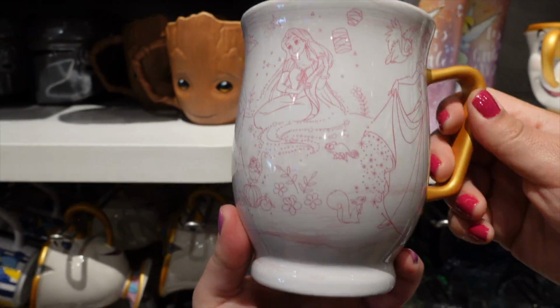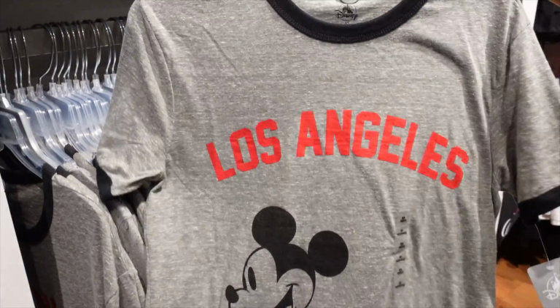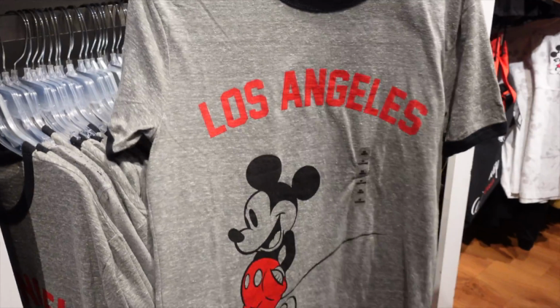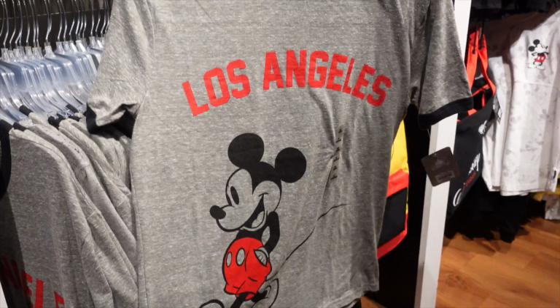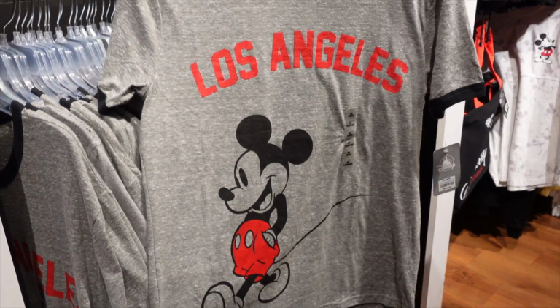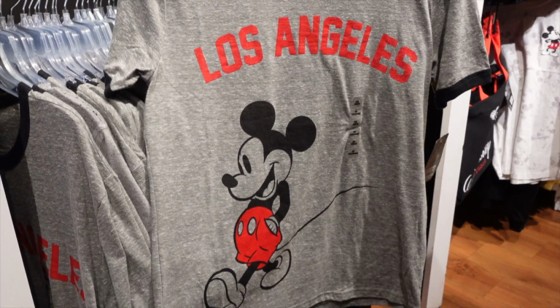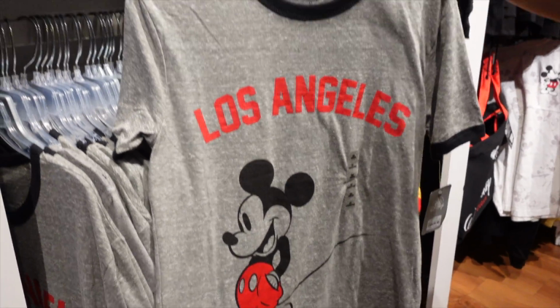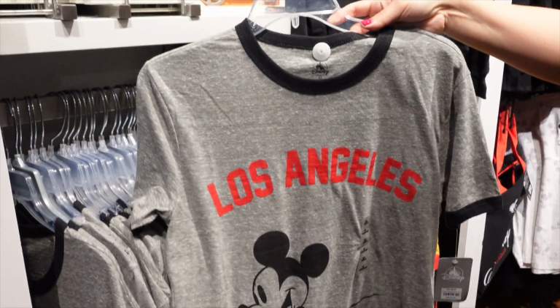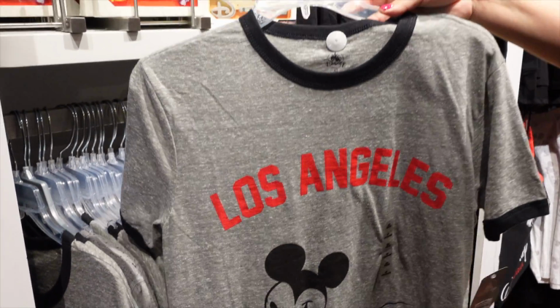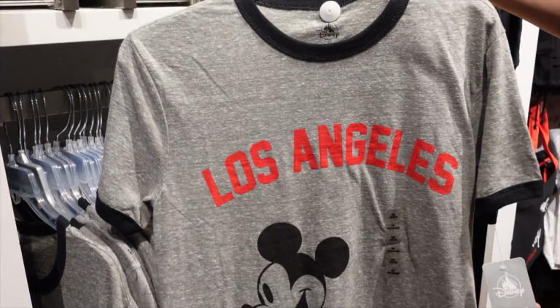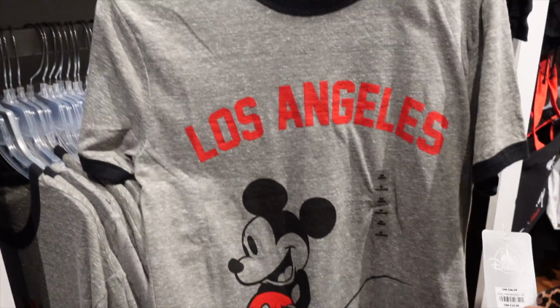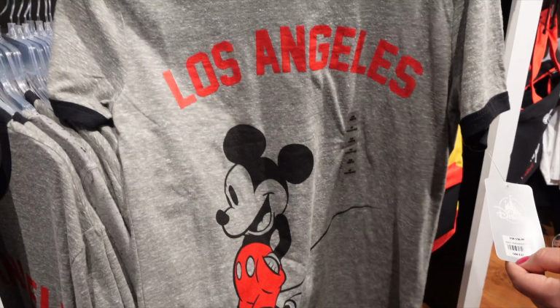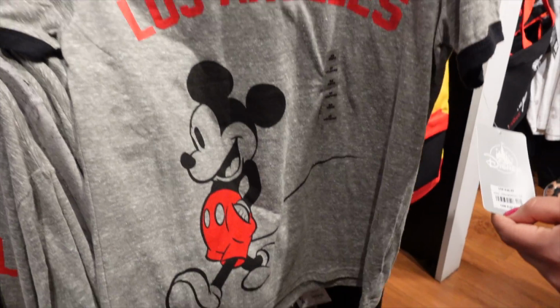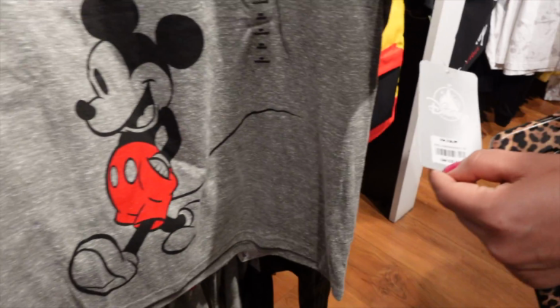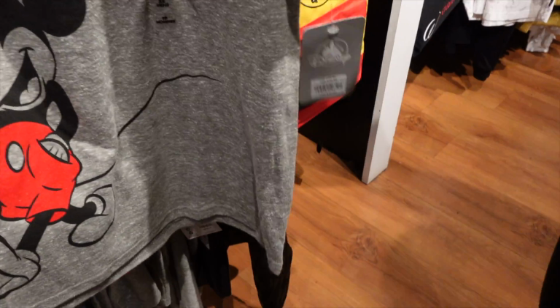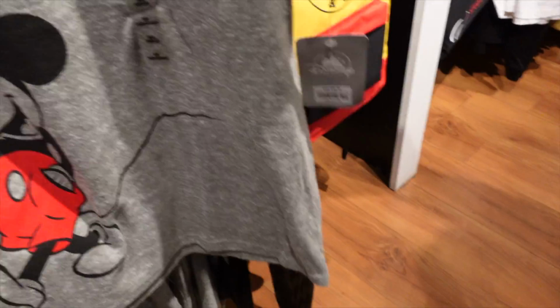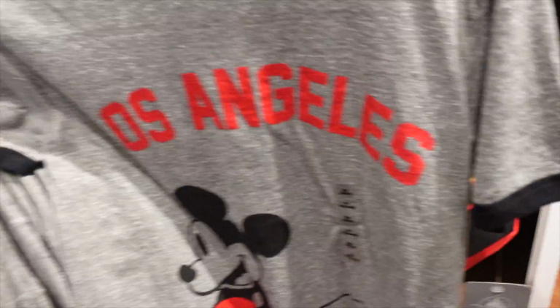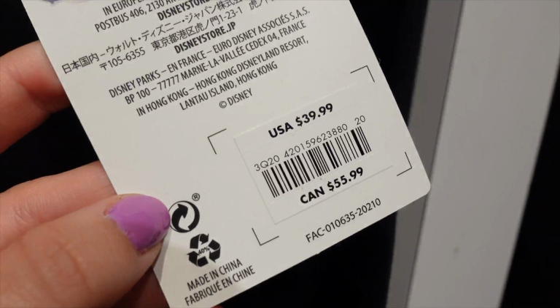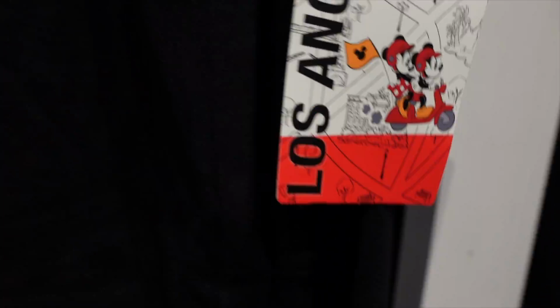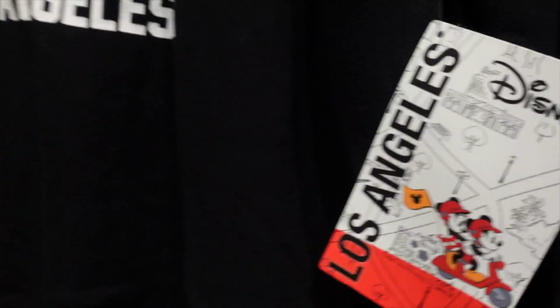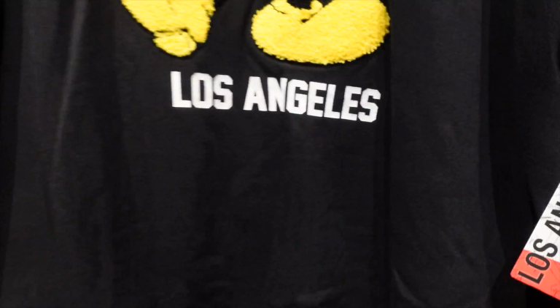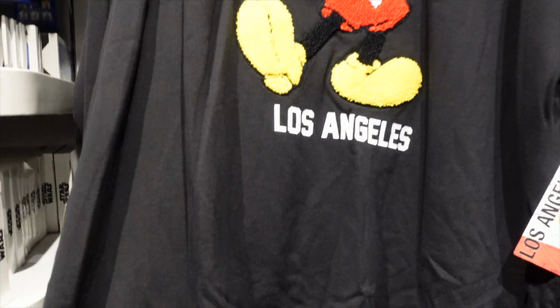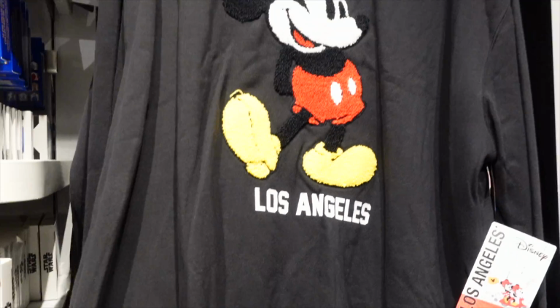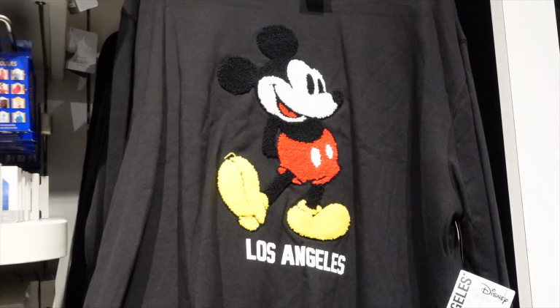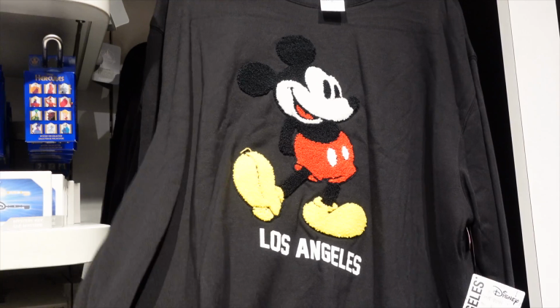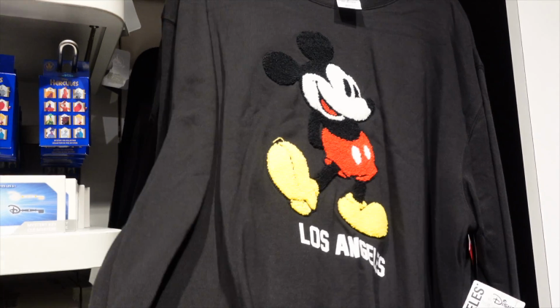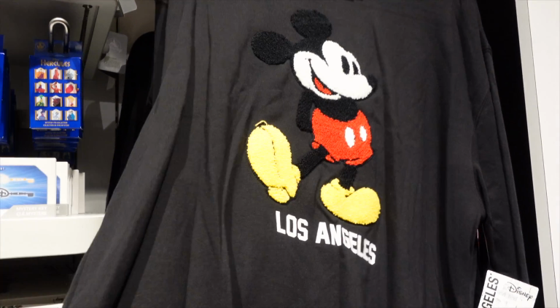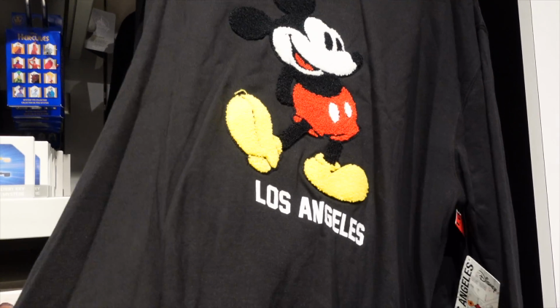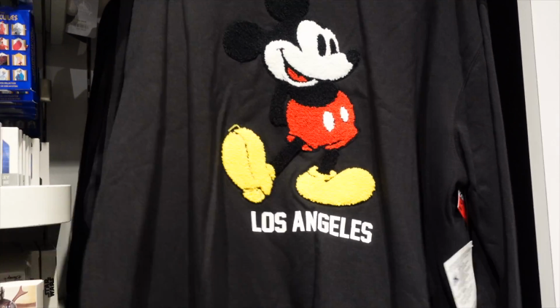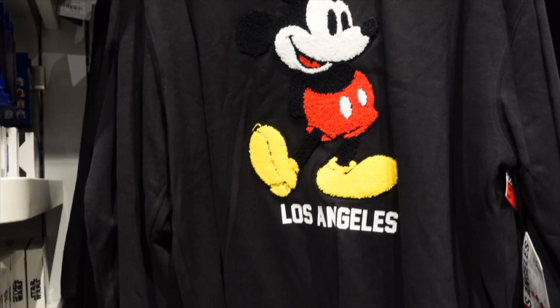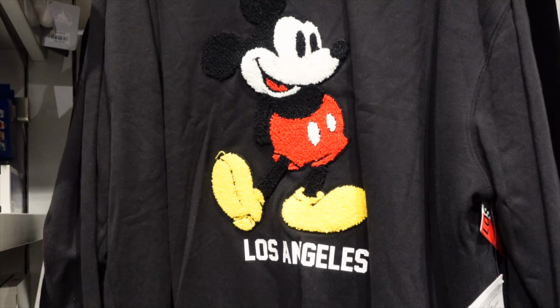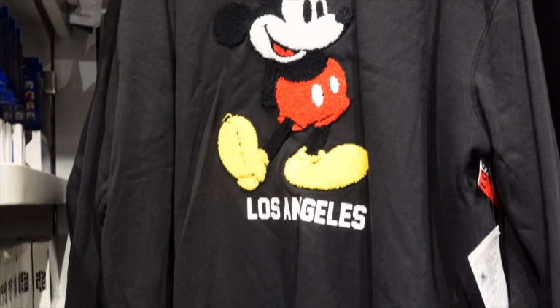They also have this Los Angeles tea — how much was that? $26.99? $39.99? That's not bad. It's on sale. I want to grab this, but right now it's a little too hot.